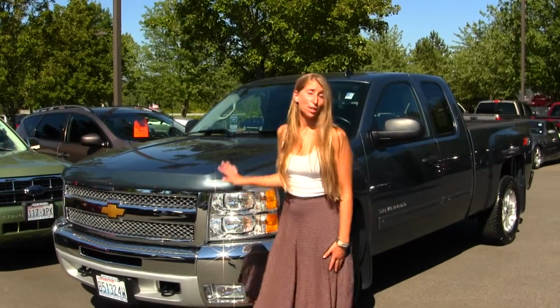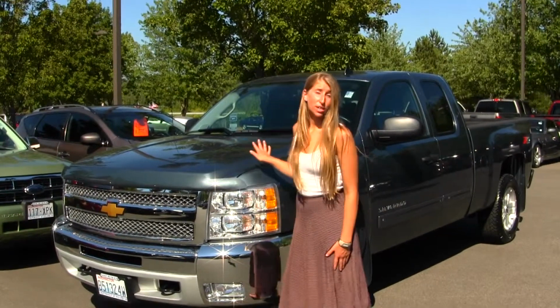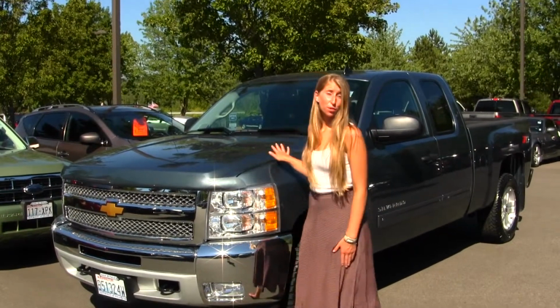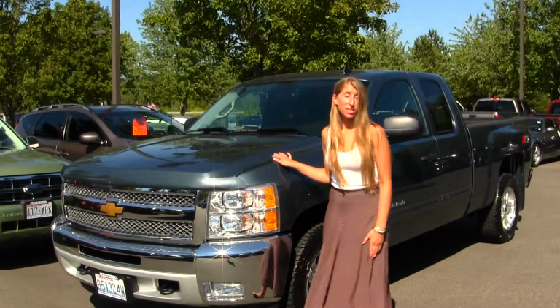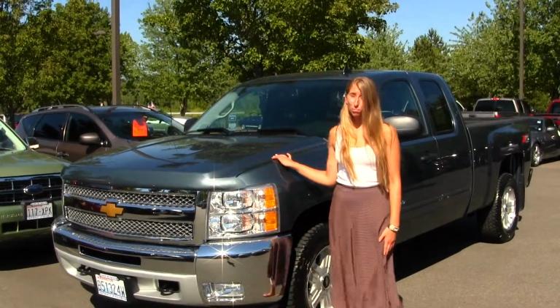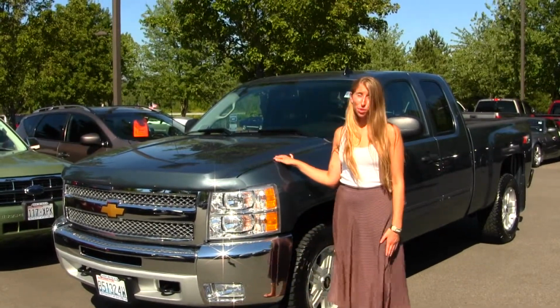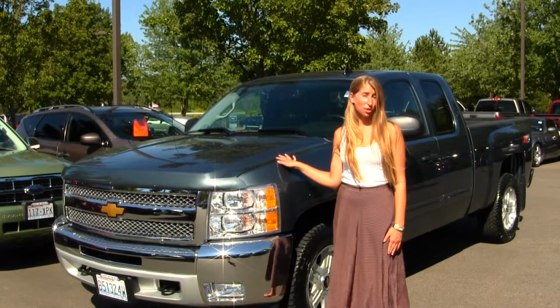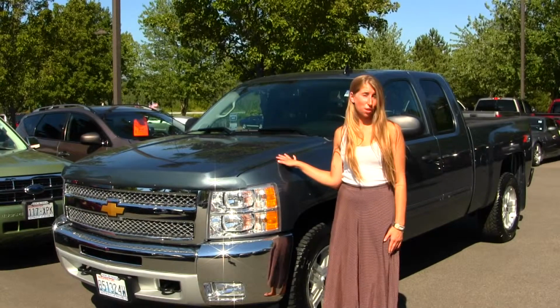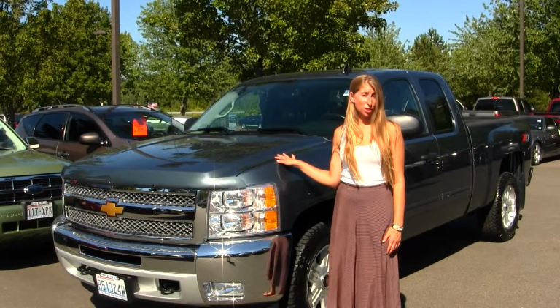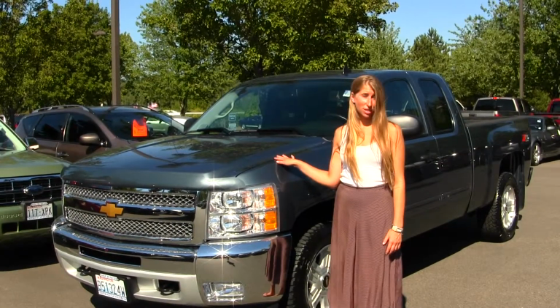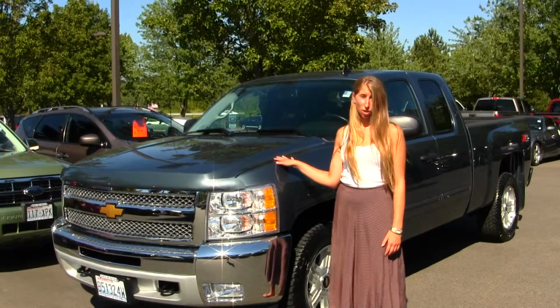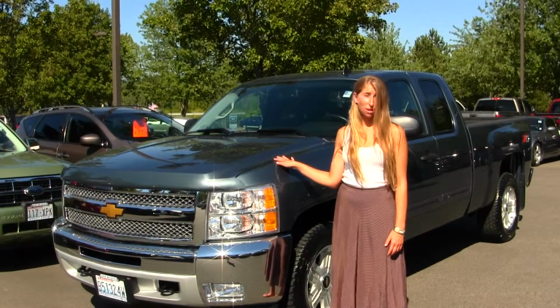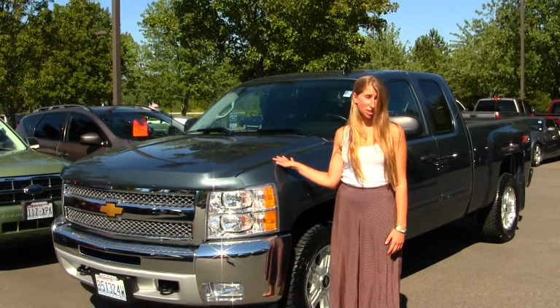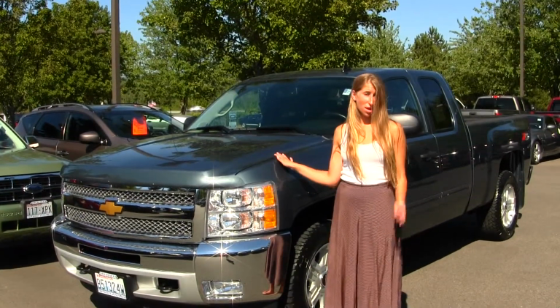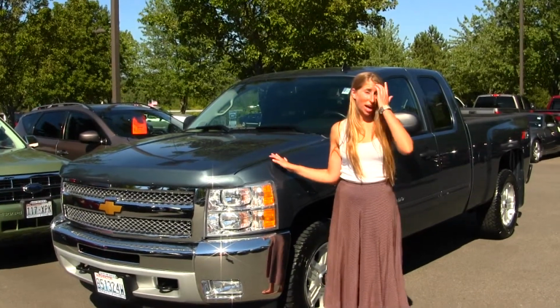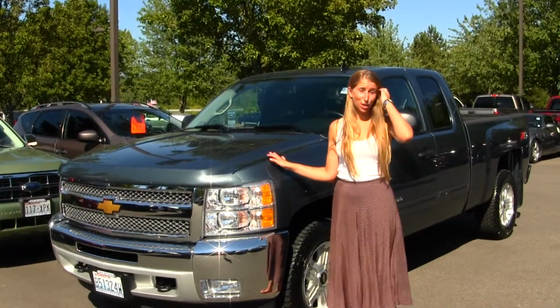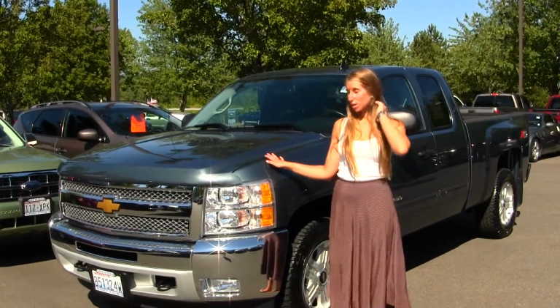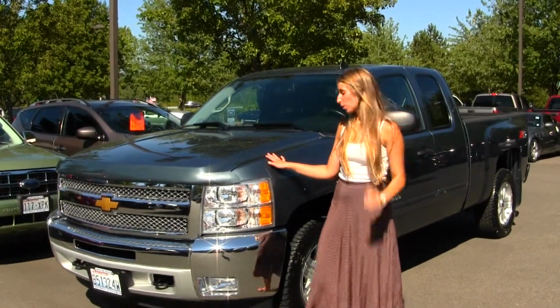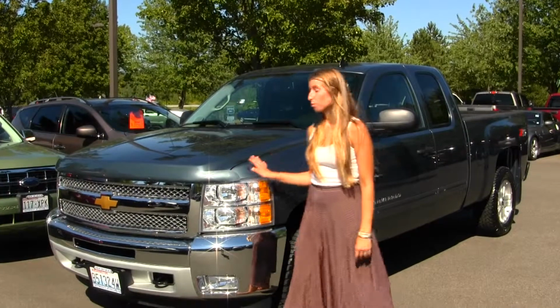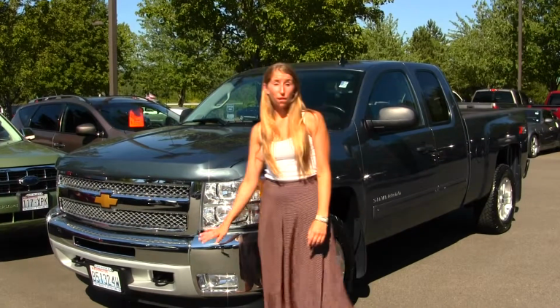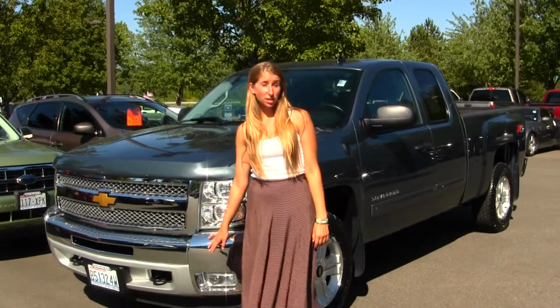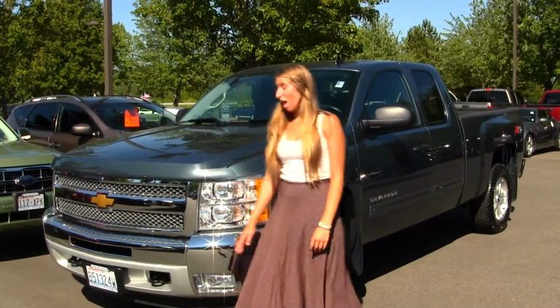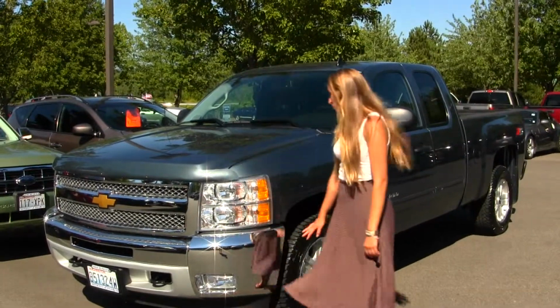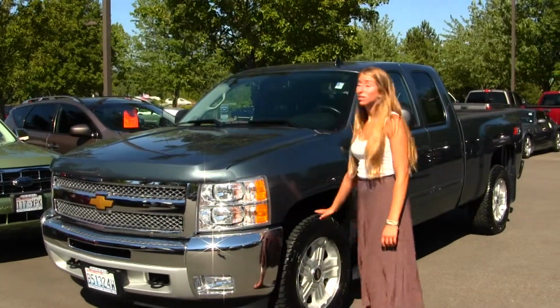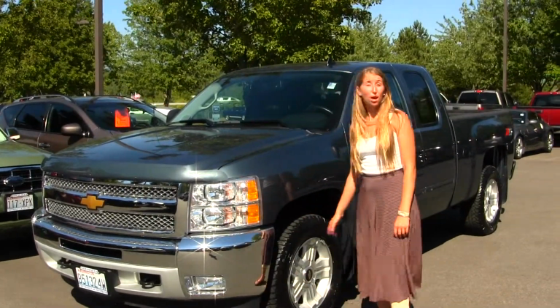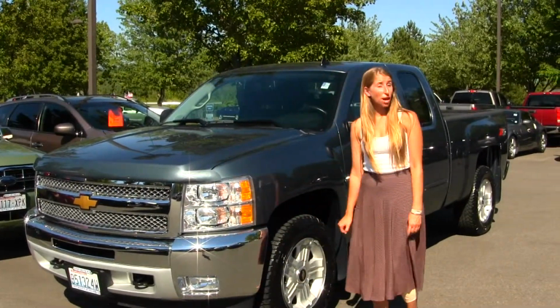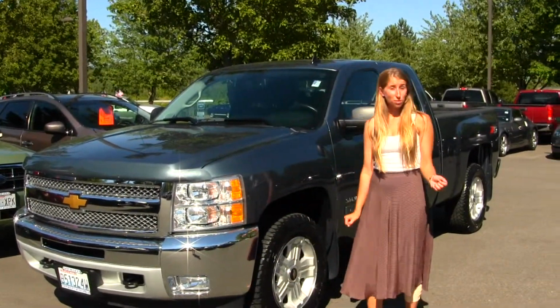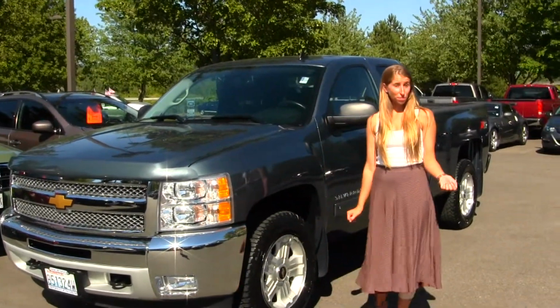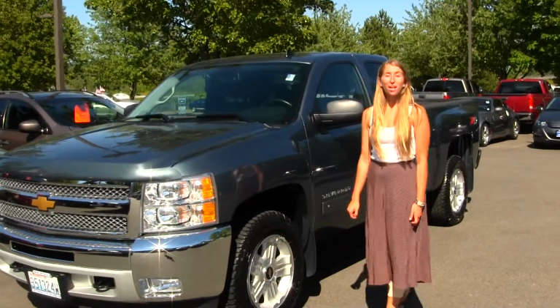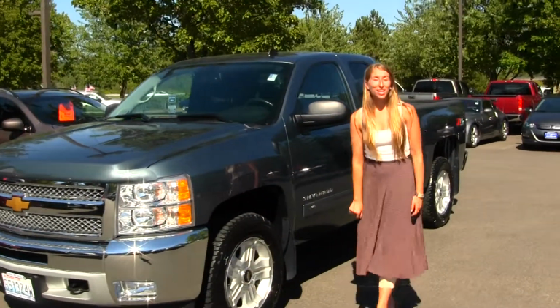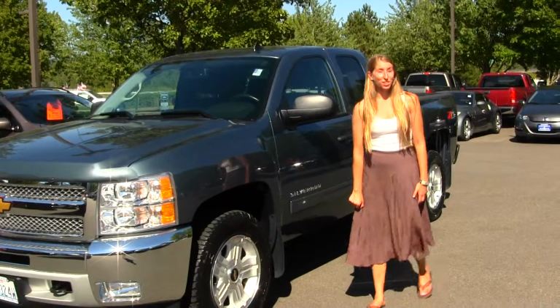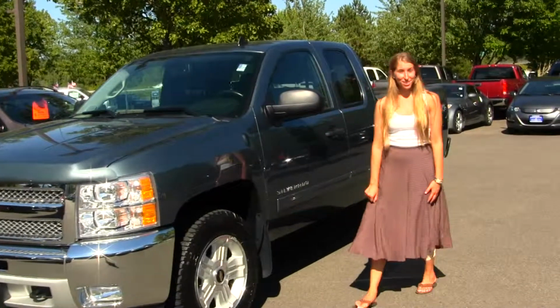Today we're looking at this beautiful metallic blue 2012 Chevy Silverado LT. On the exterior, this vehicle comes equipped with fog lights, alloy wheels, and it also has remote start. Let's take a look on the inside.